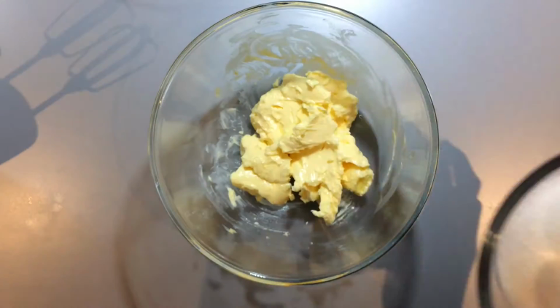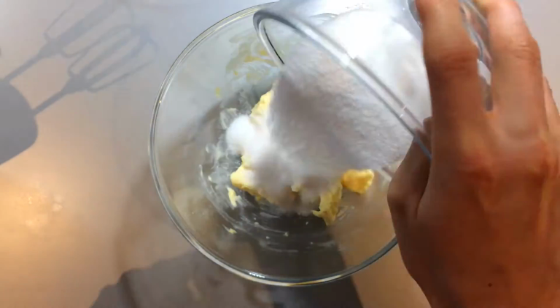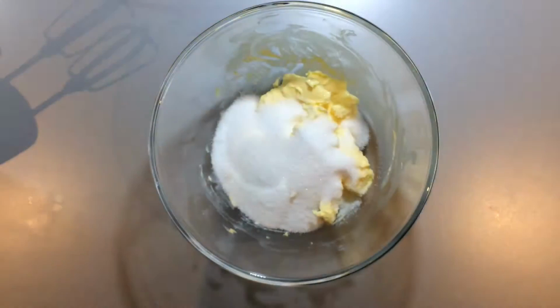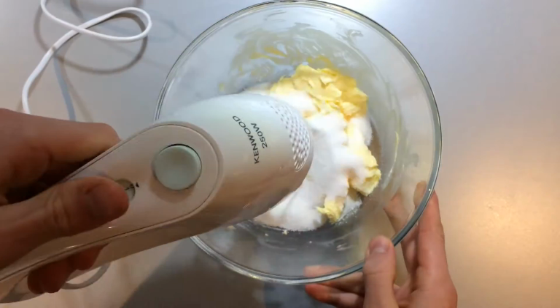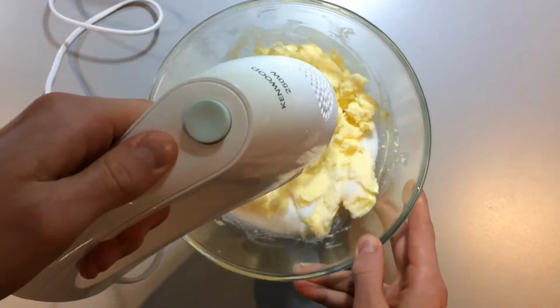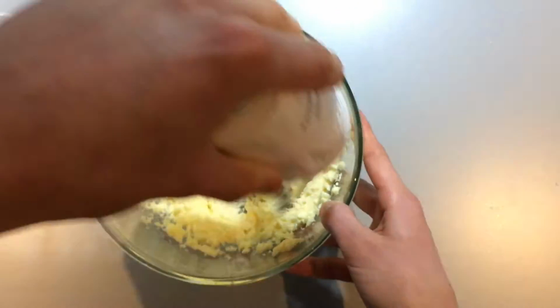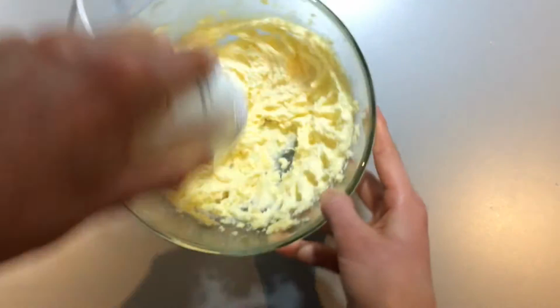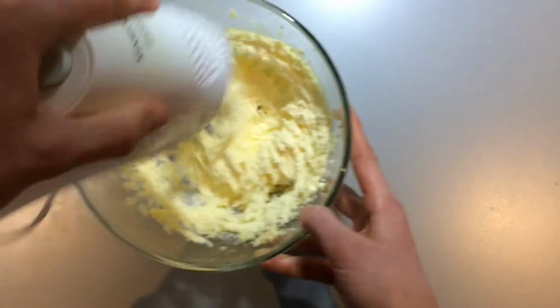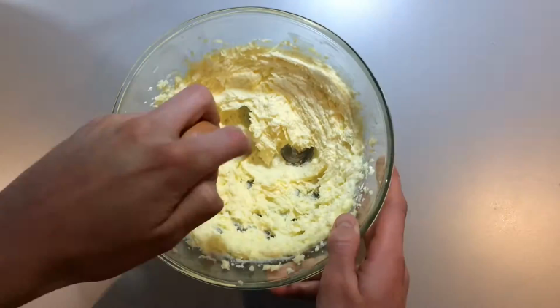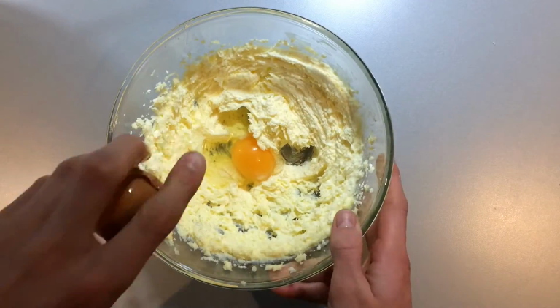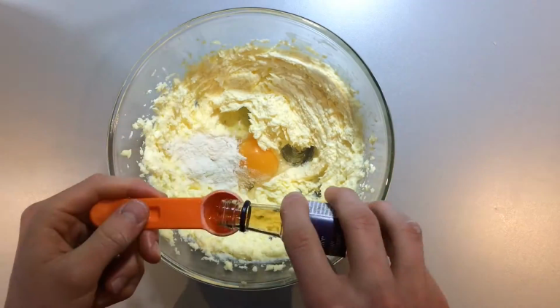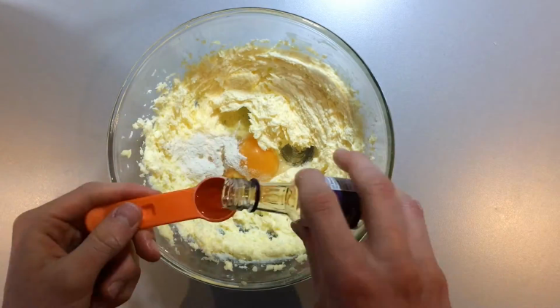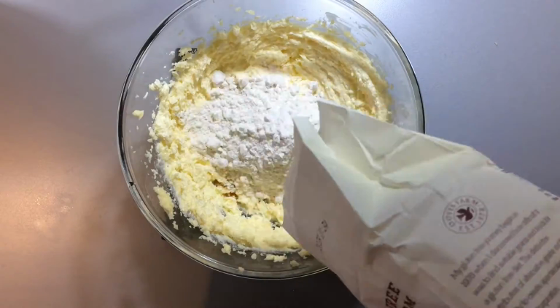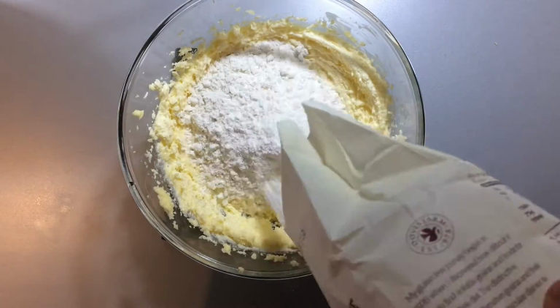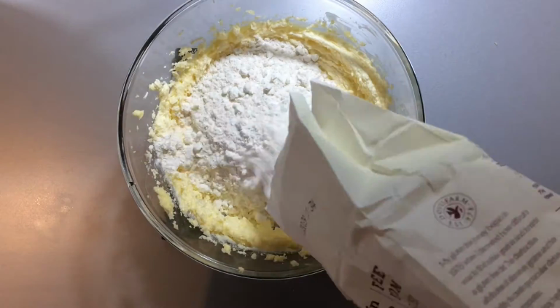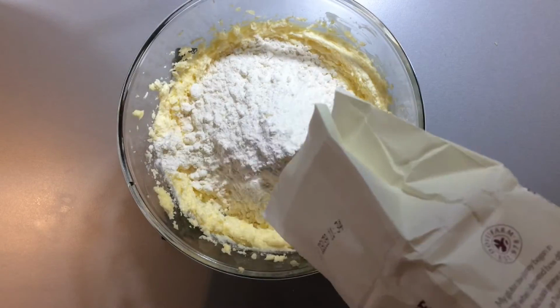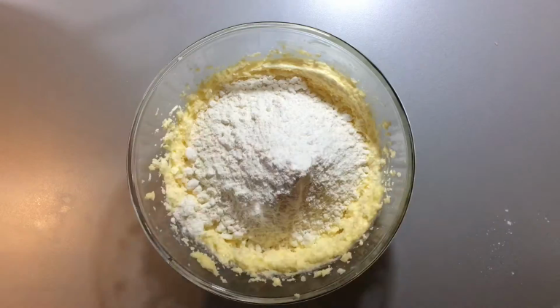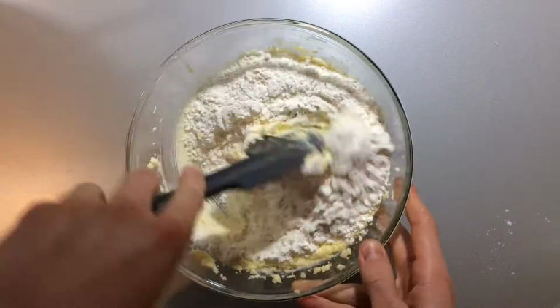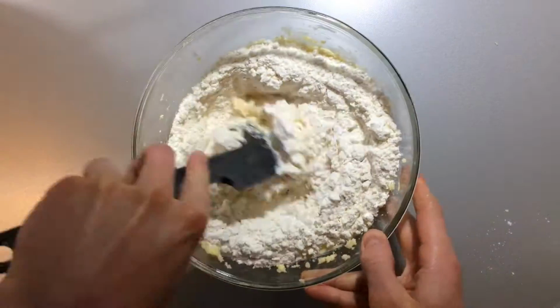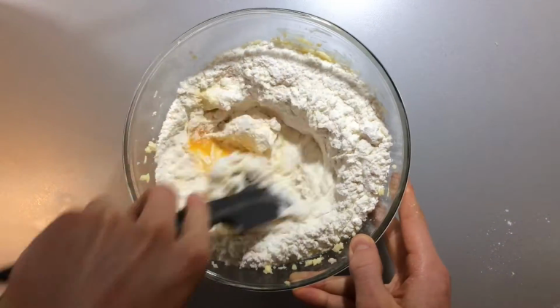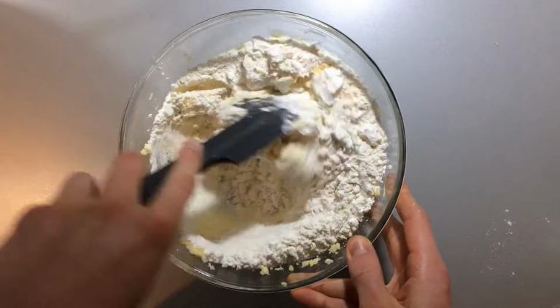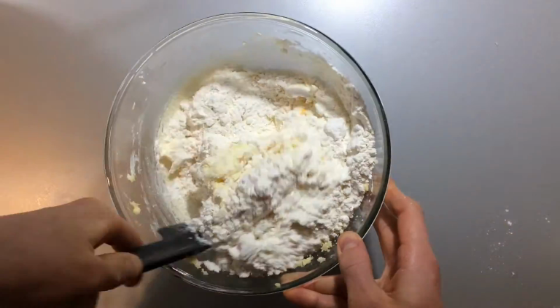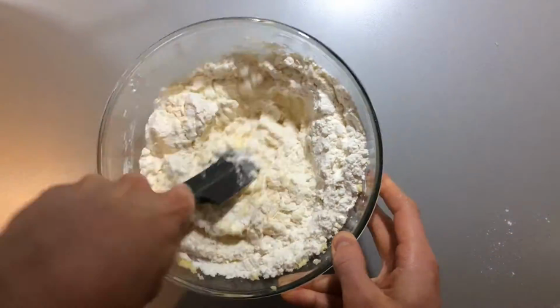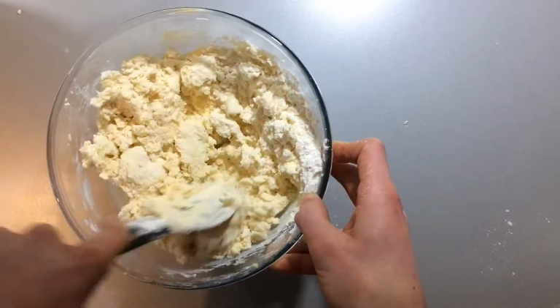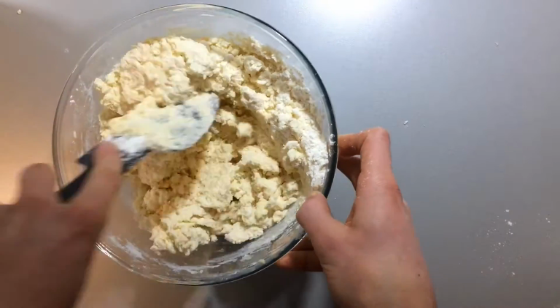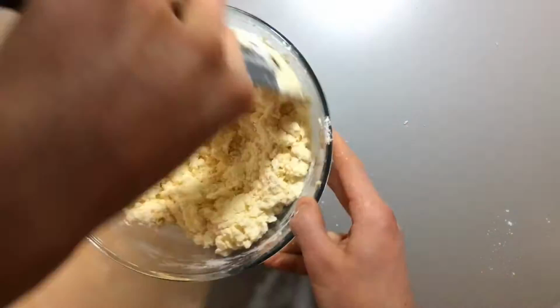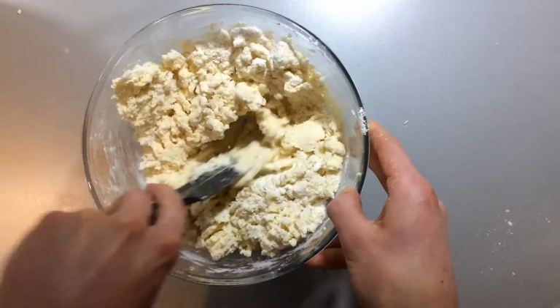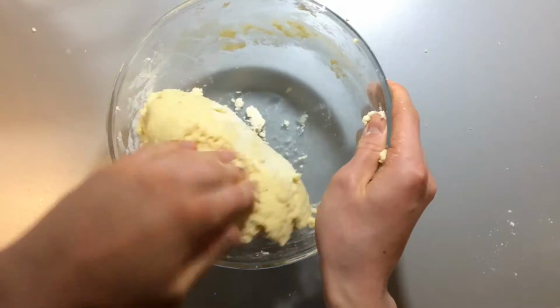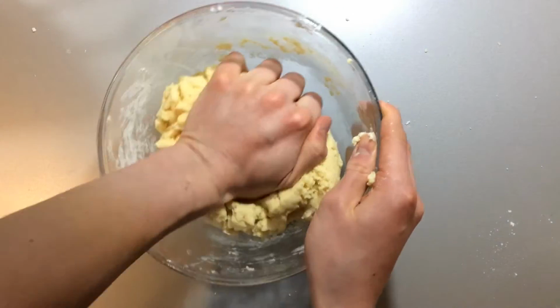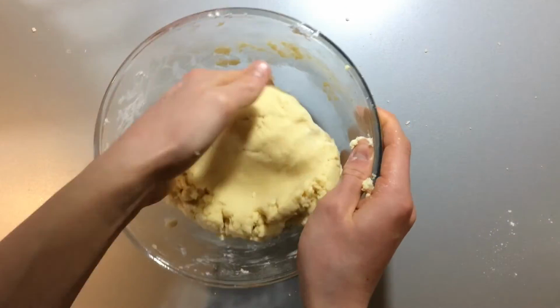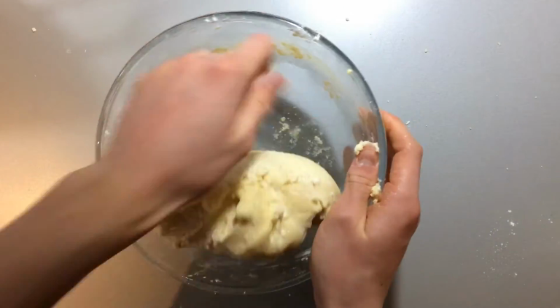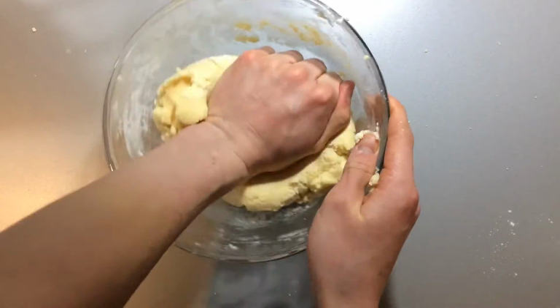With an electric hand whisk, beat together the softened butter and sugar until light and pale. Then add all of the remaining ingredients and mix it into a stiff dough.